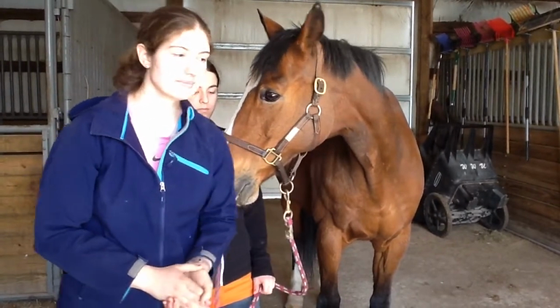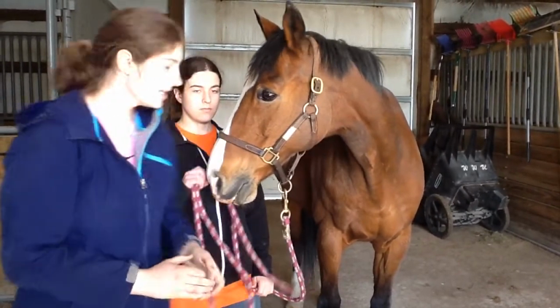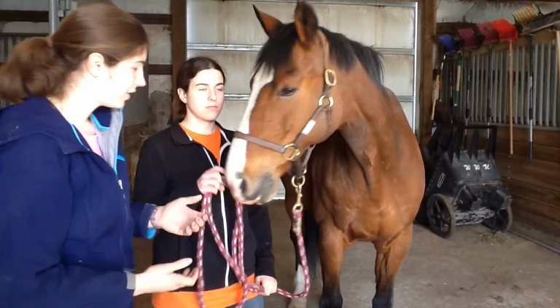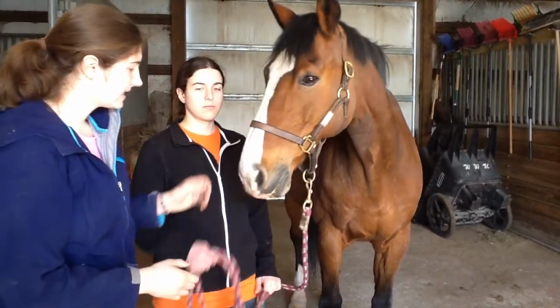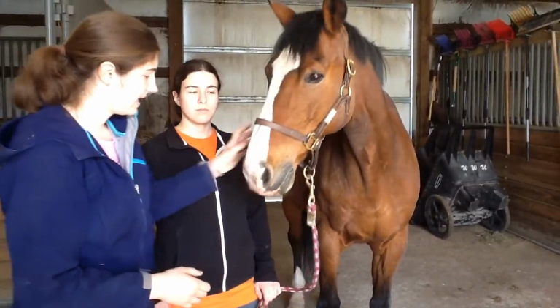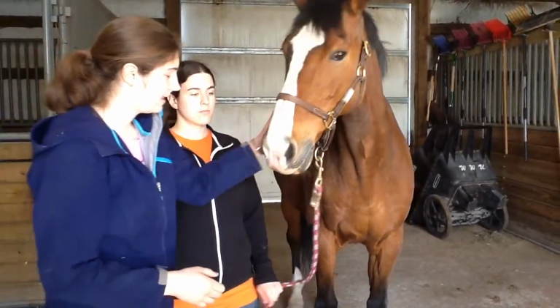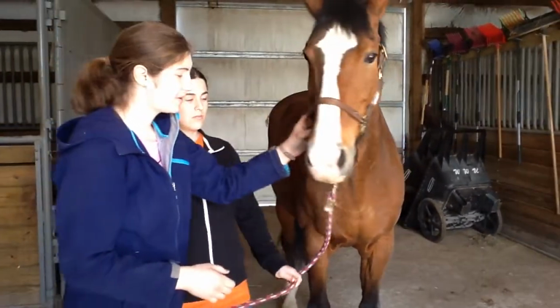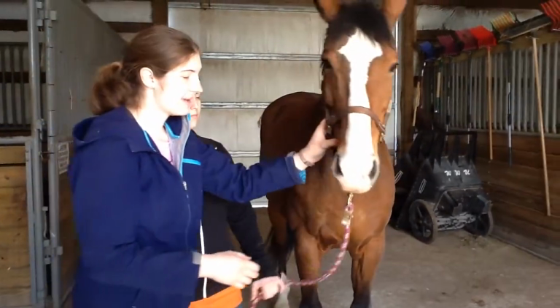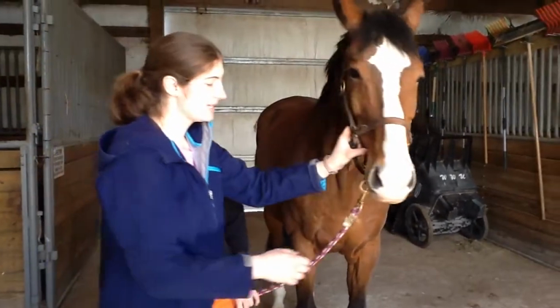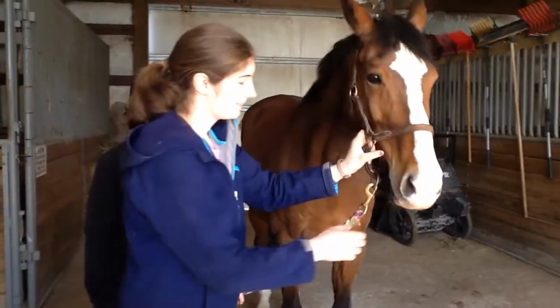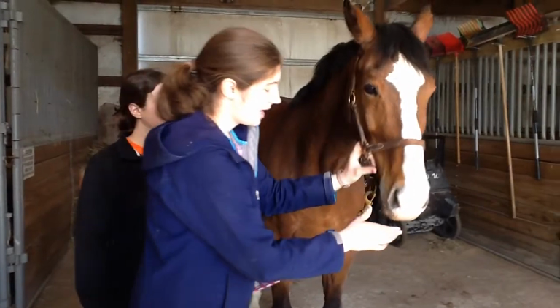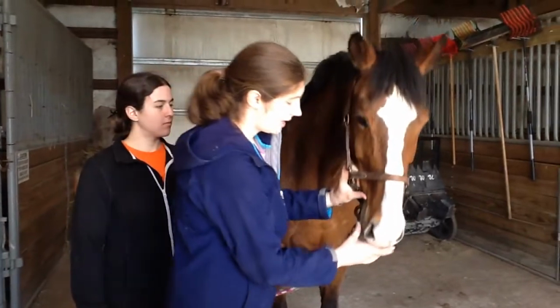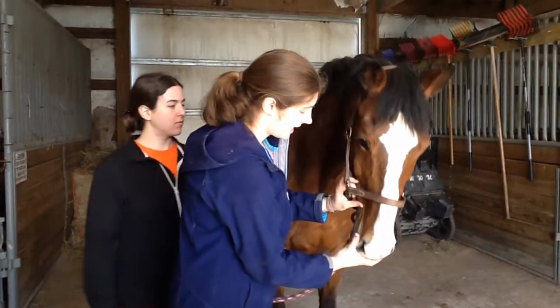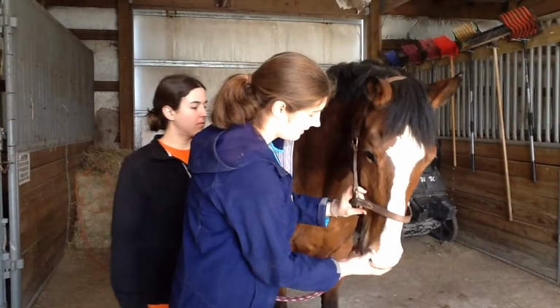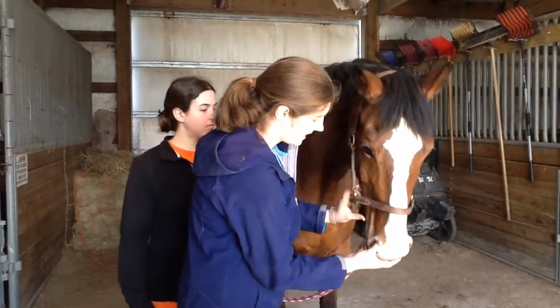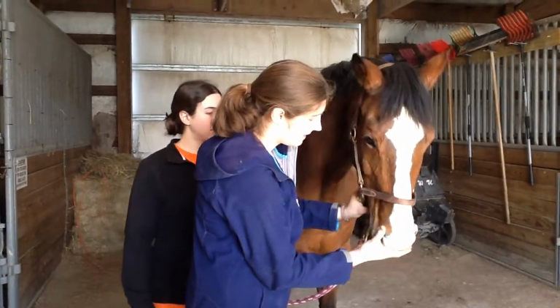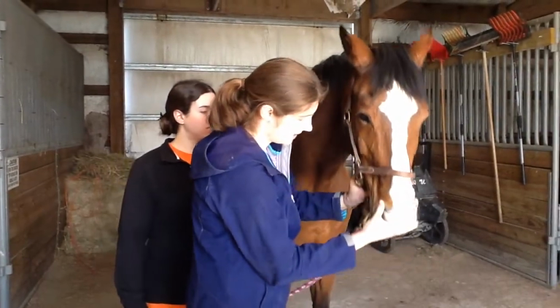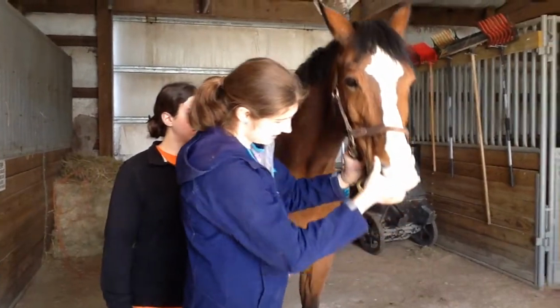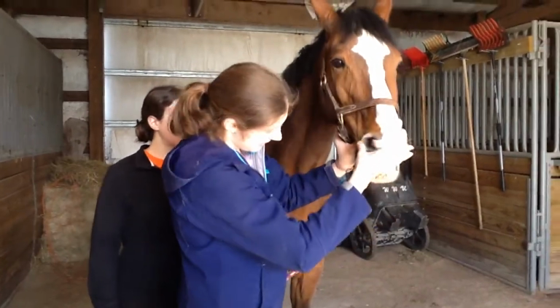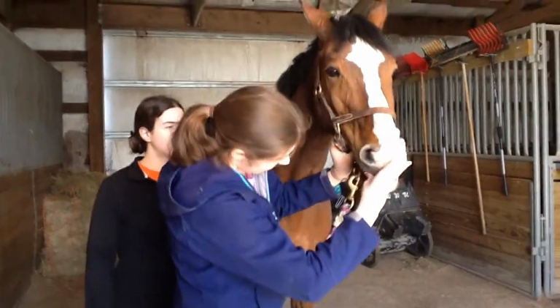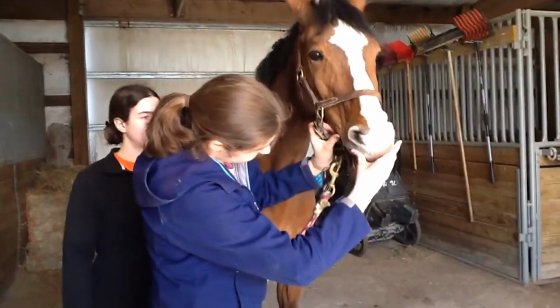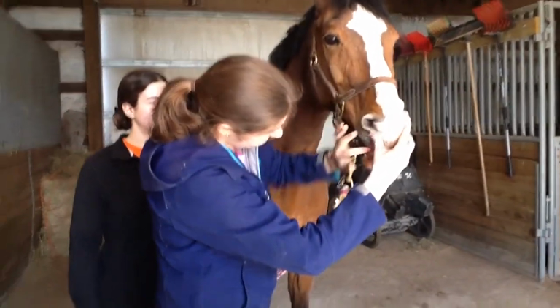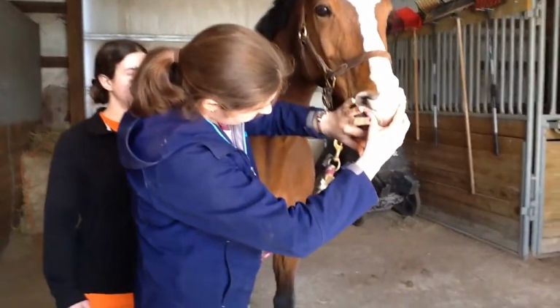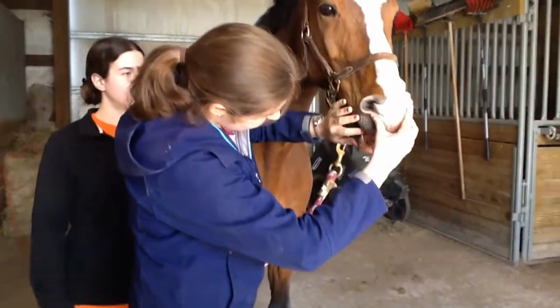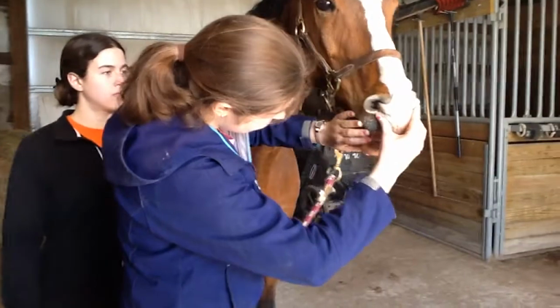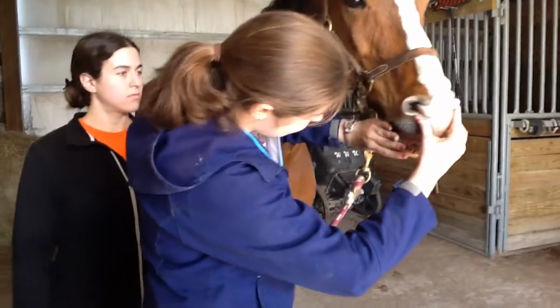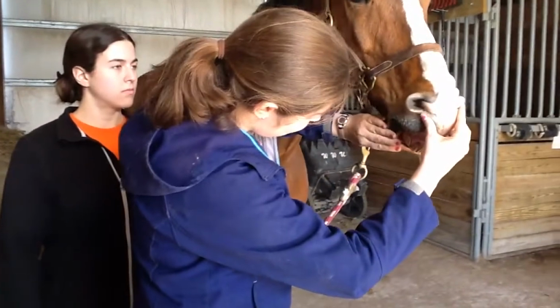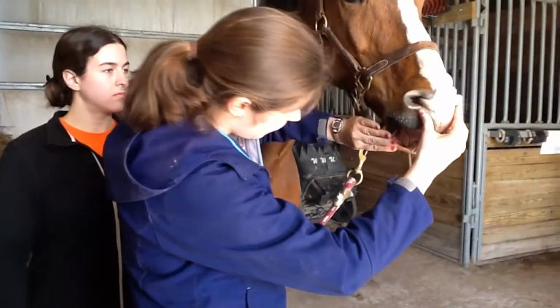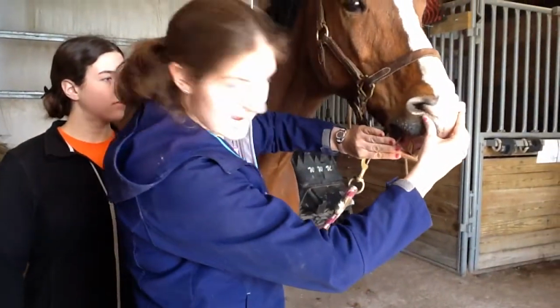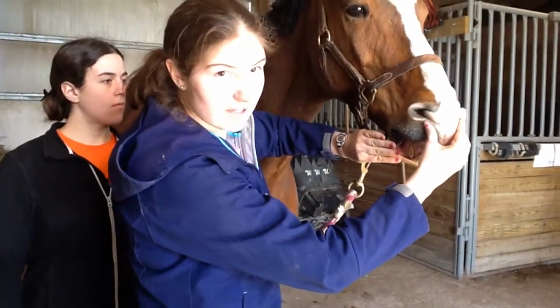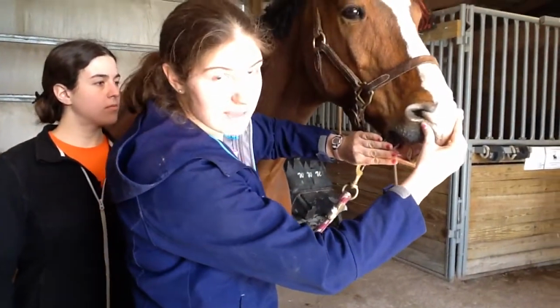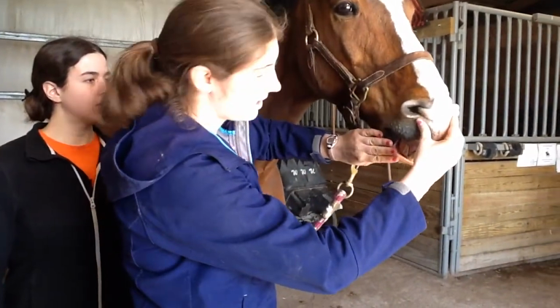I'm going to examine the mucous membranes, lifting his lip and feeling. It's indeed slimy and they're a nice healthy pink color.